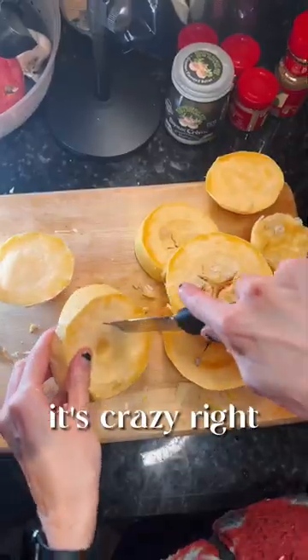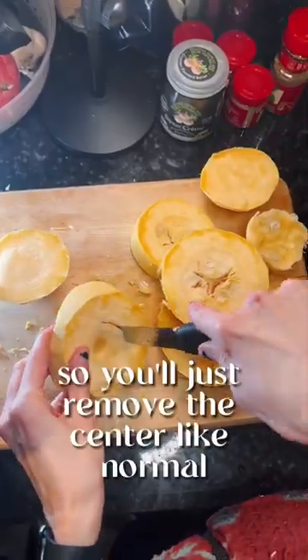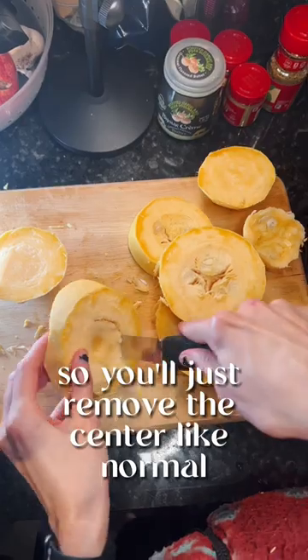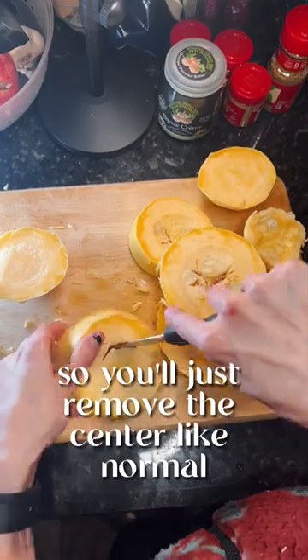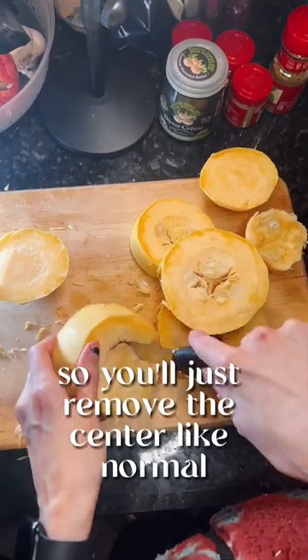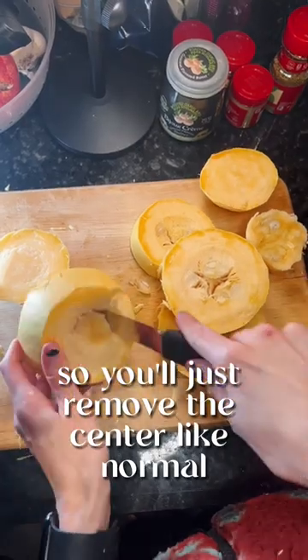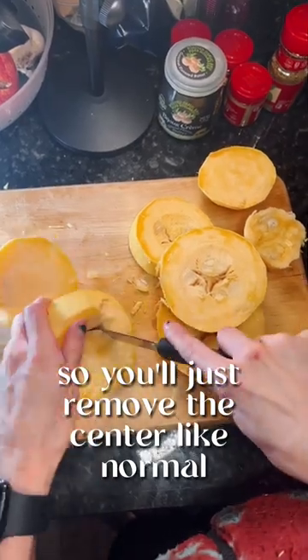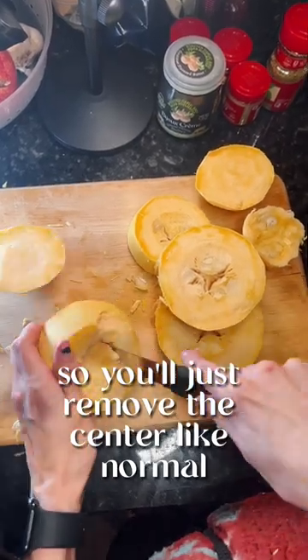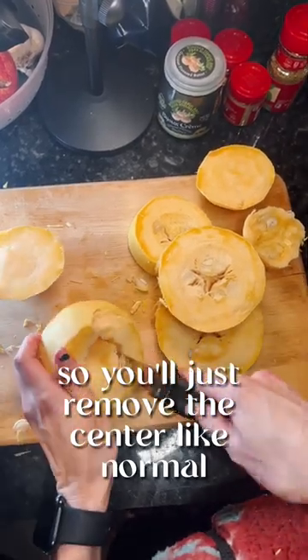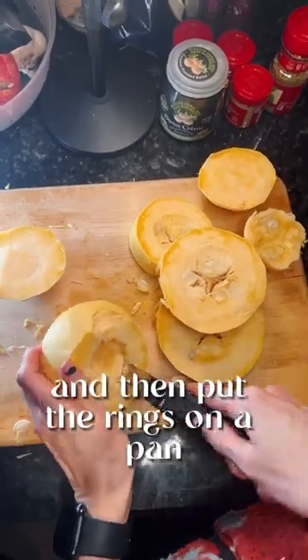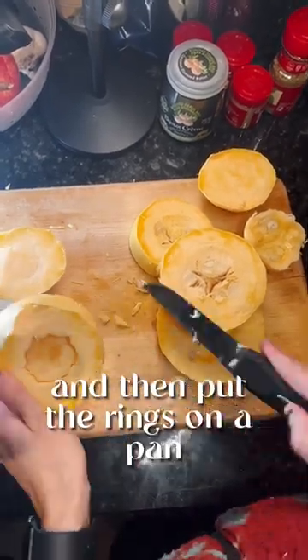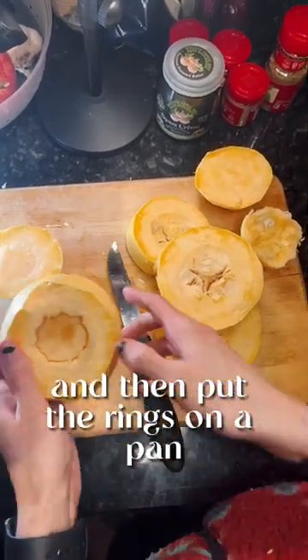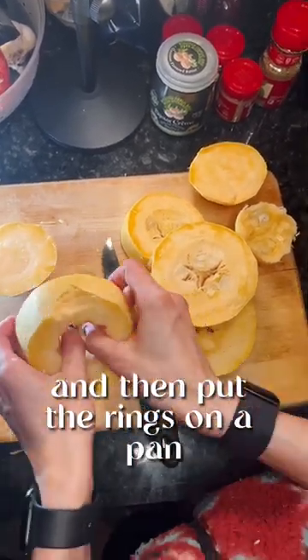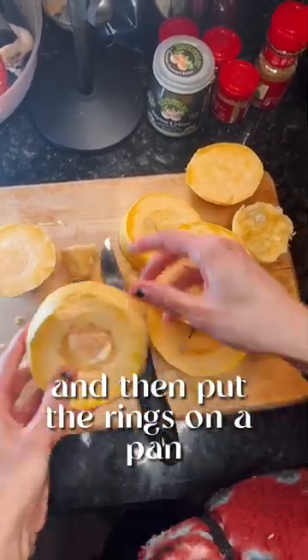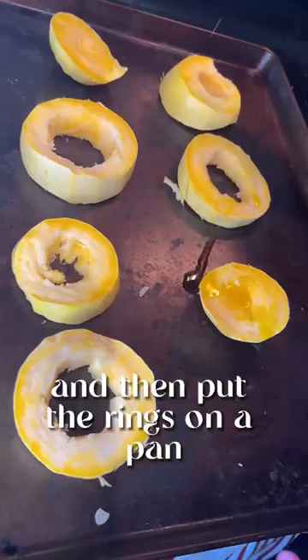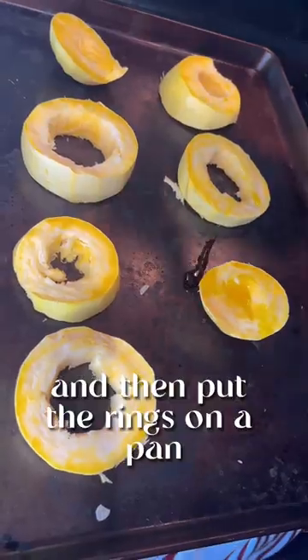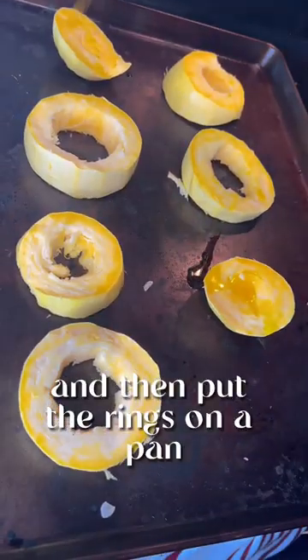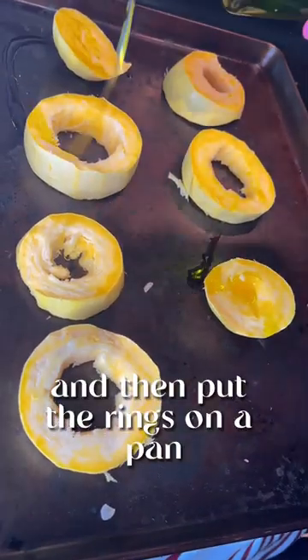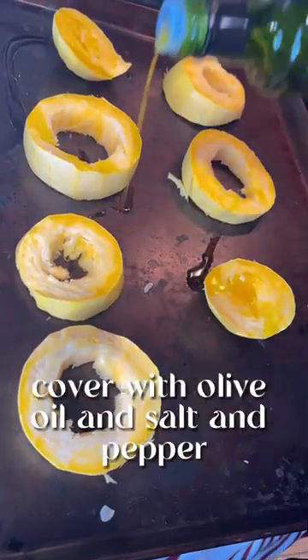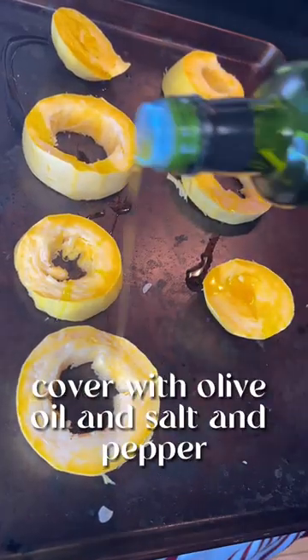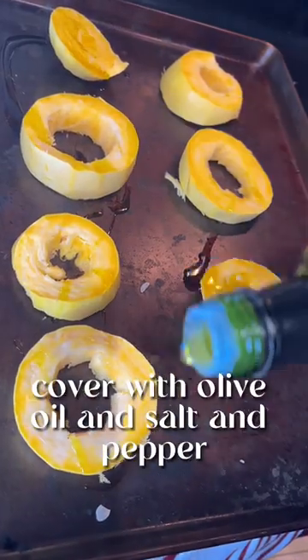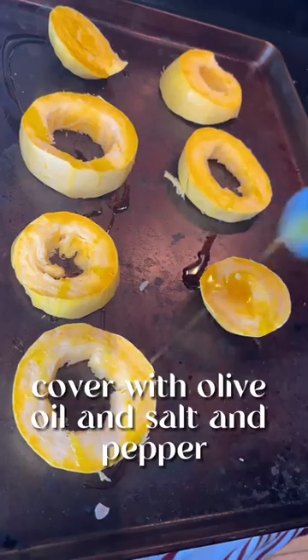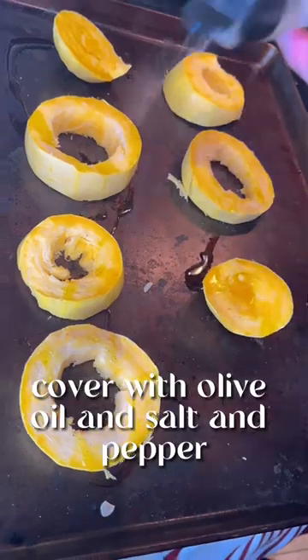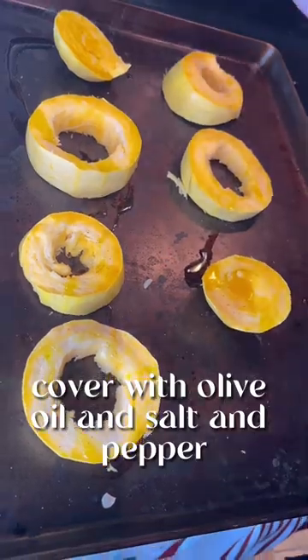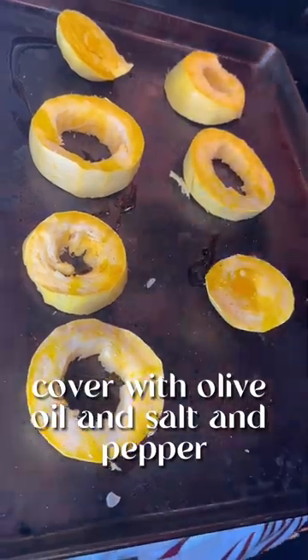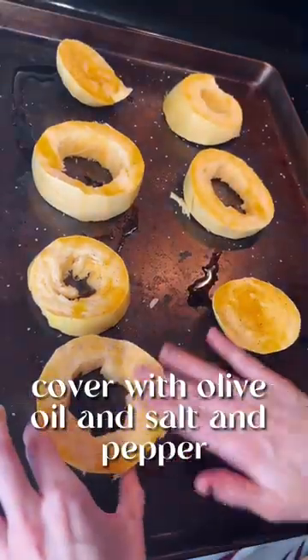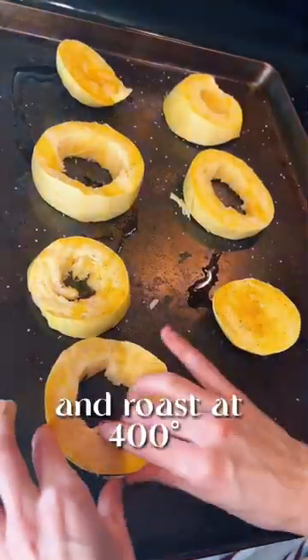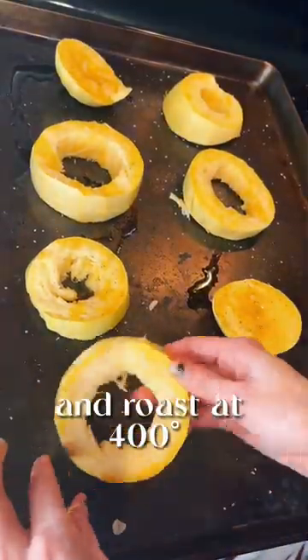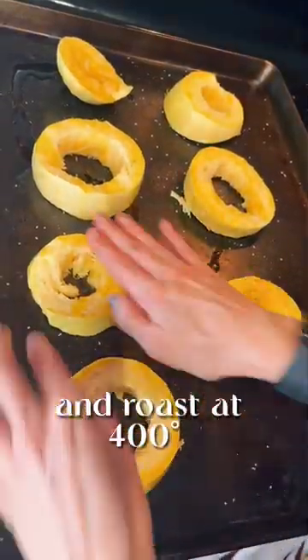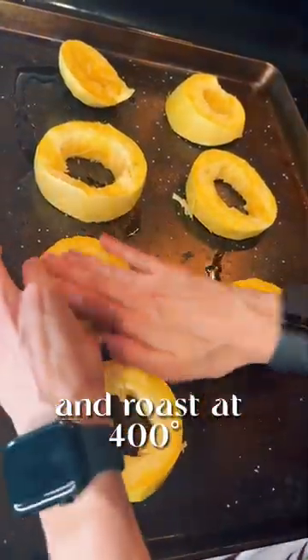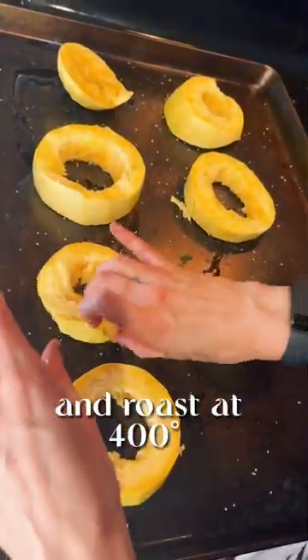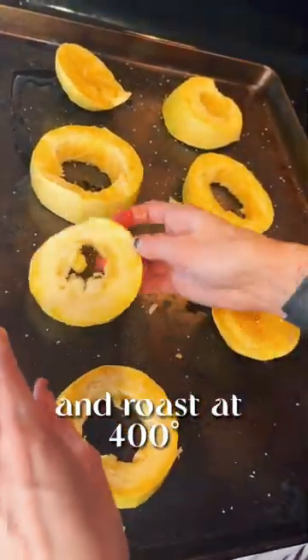So you'll just remove the center like normal and then put the rings on a pan, cover with olive oil and salt and pepper, and roast at 400 degrees.